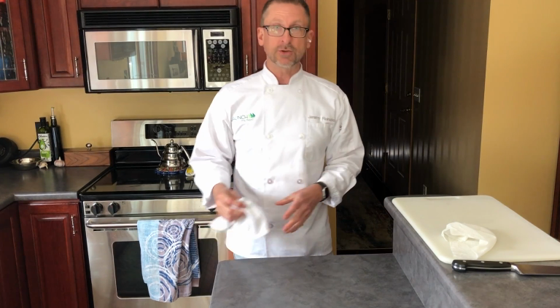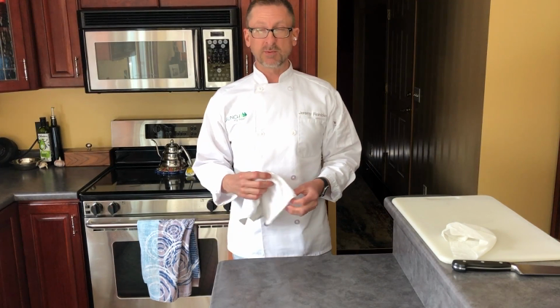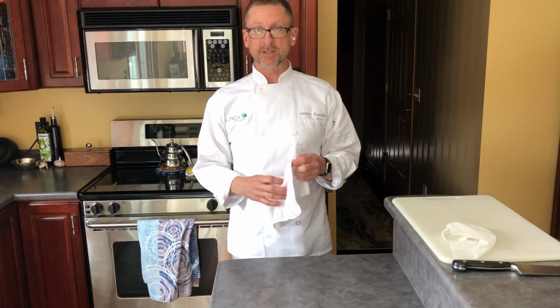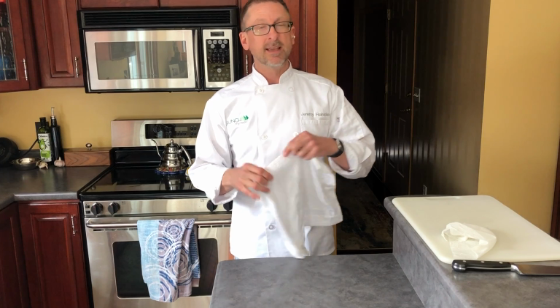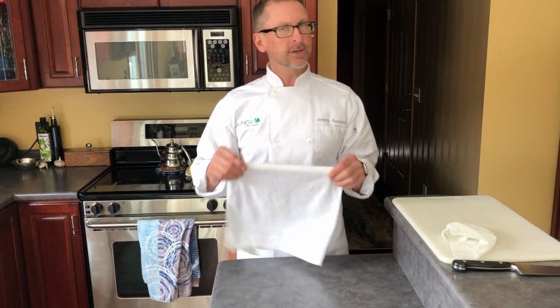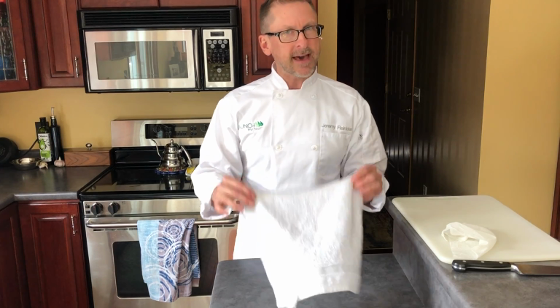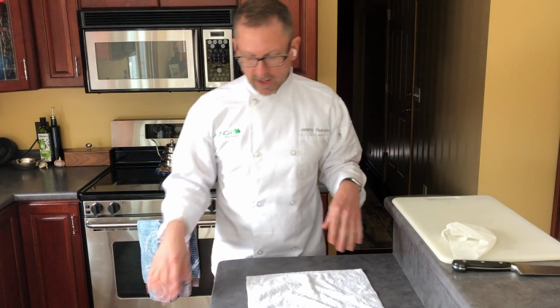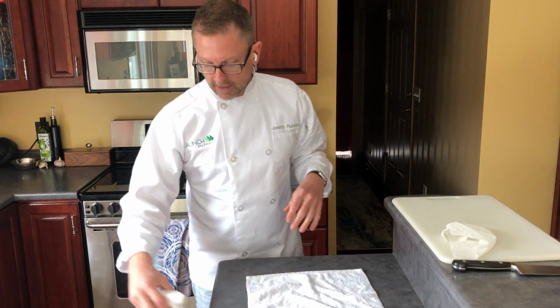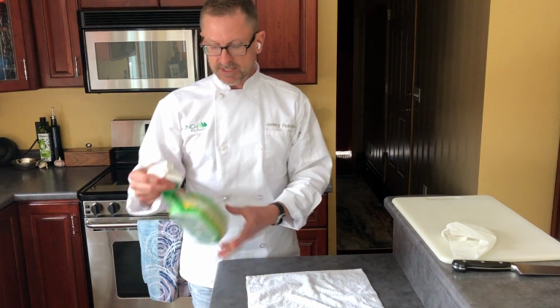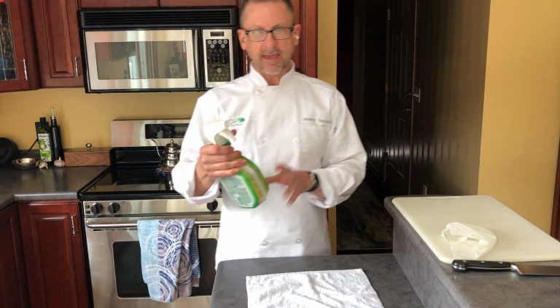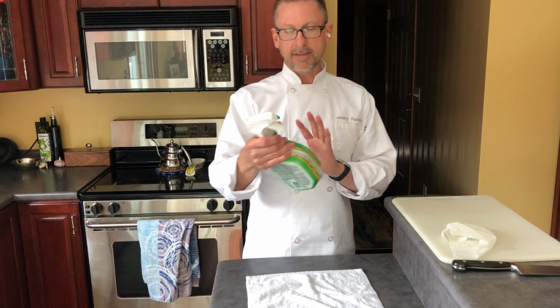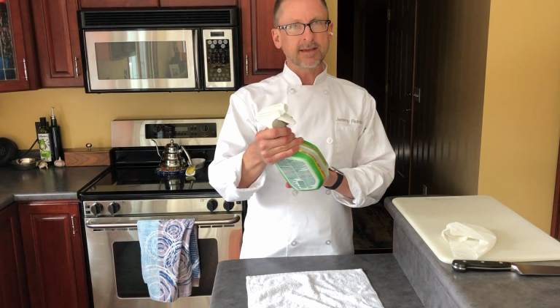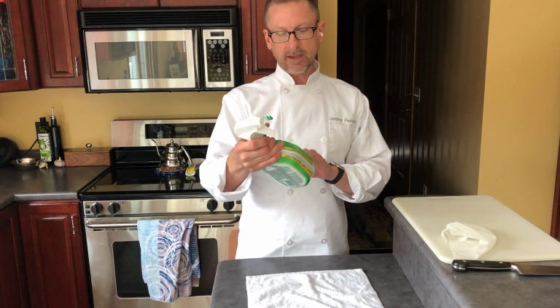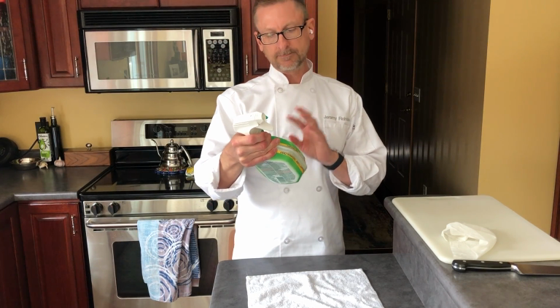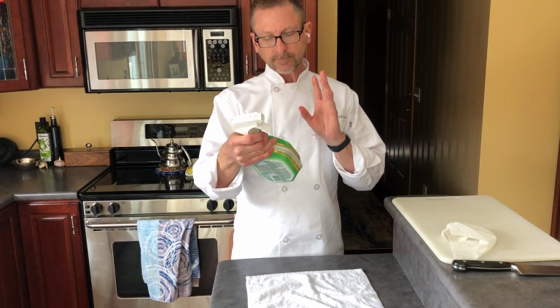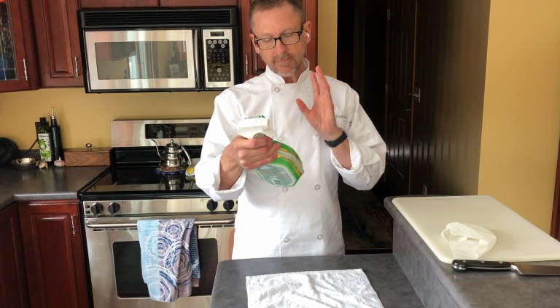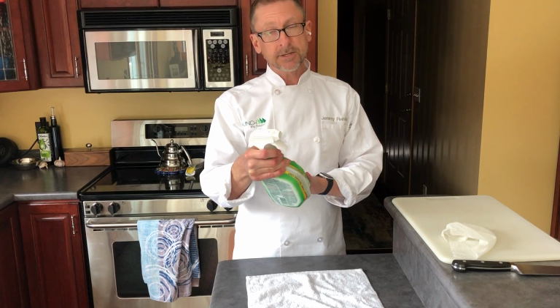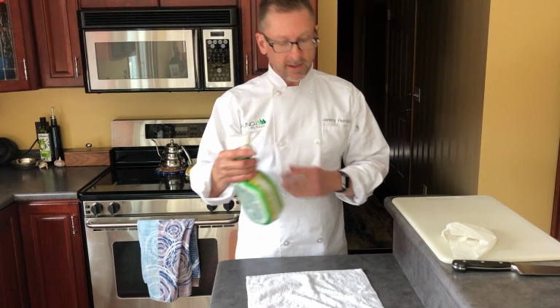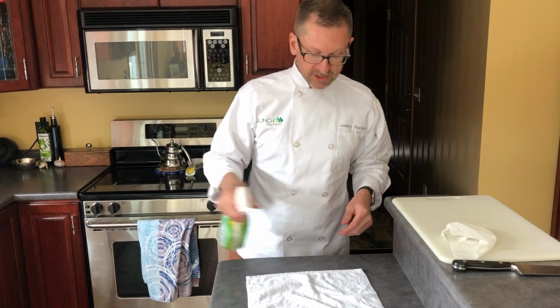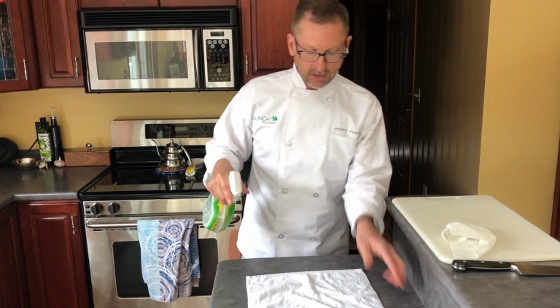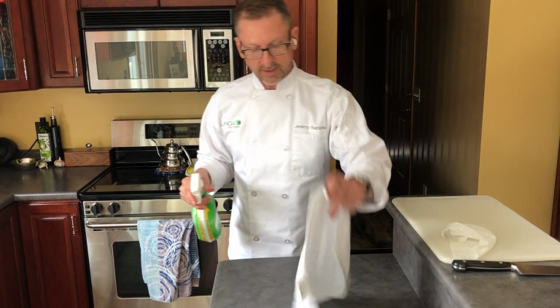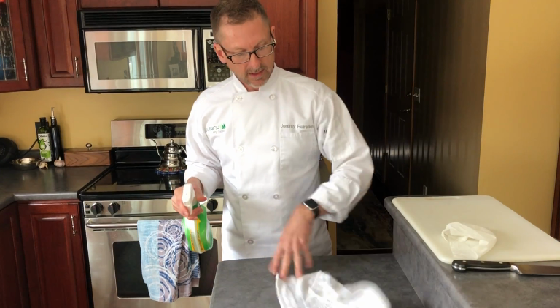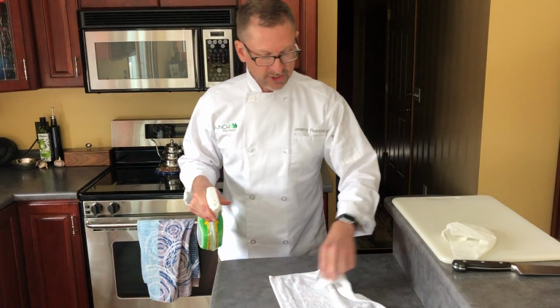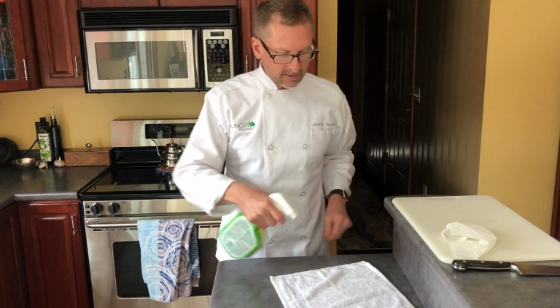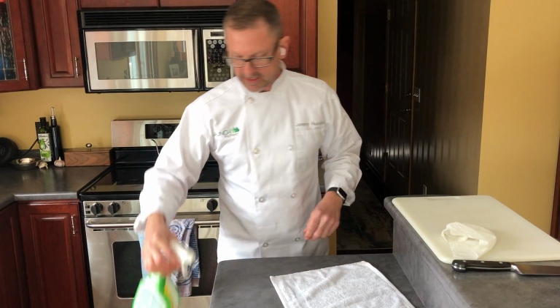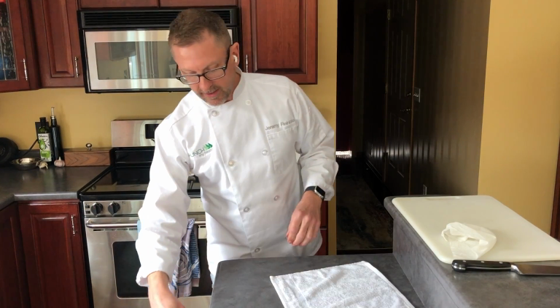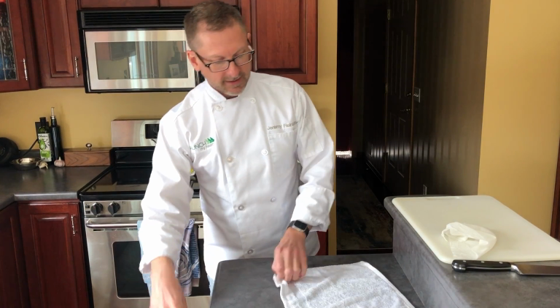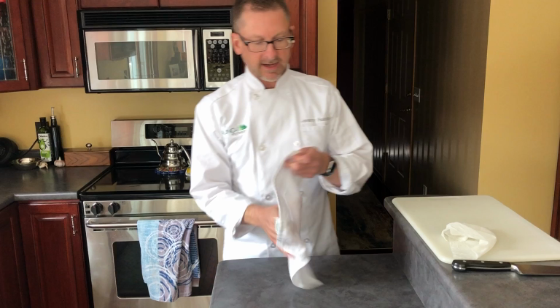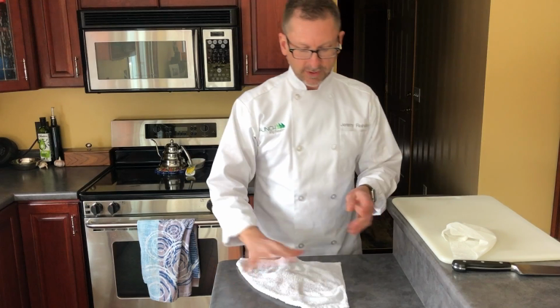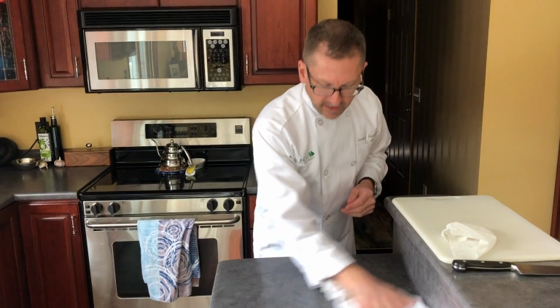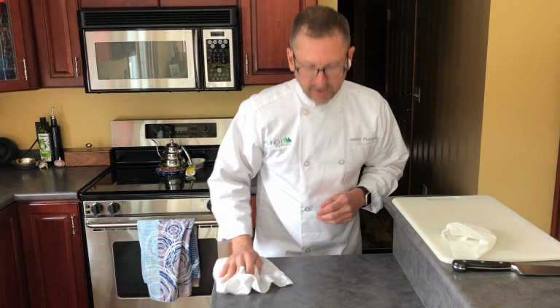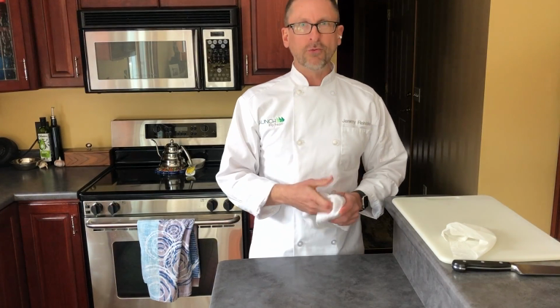An alternative to that is to take an antibacterial spray and give your towel a quick spray once on each side, and now it's loaded up and ready to go for you.